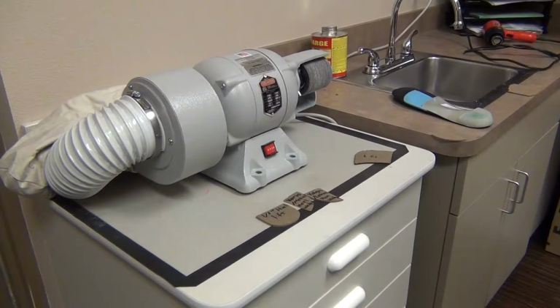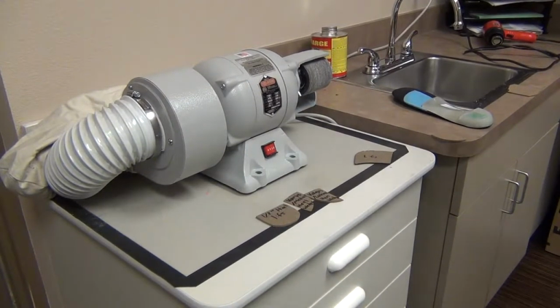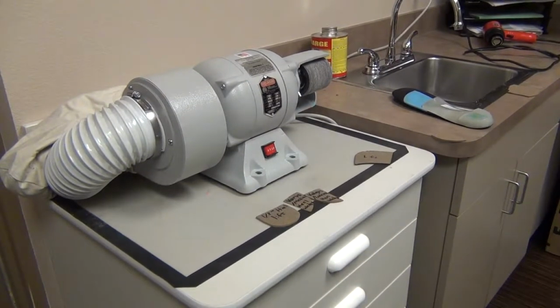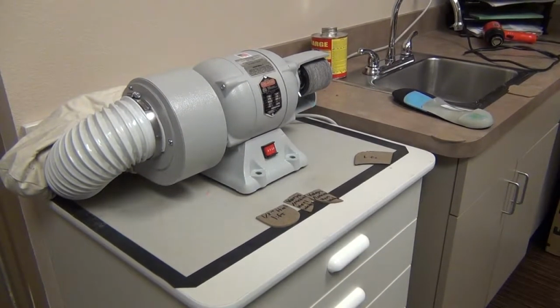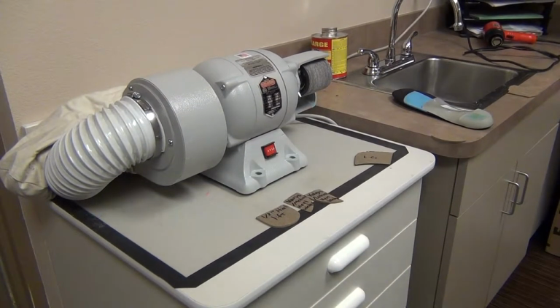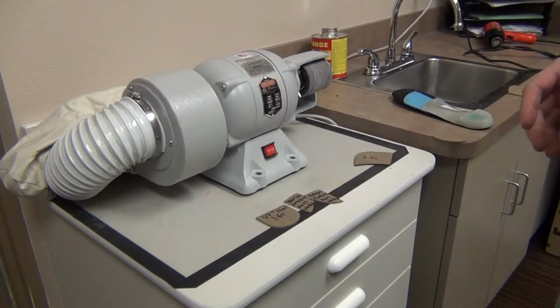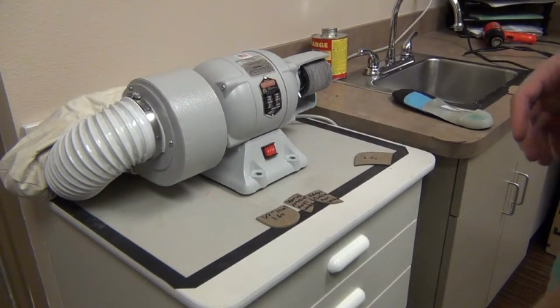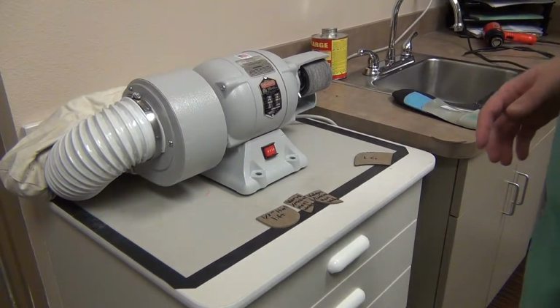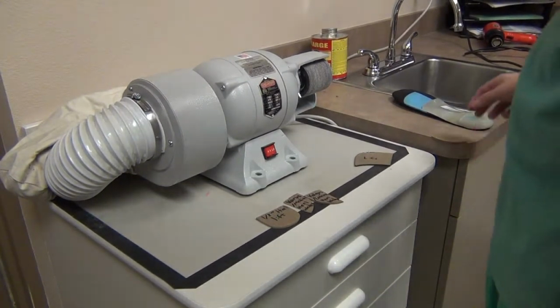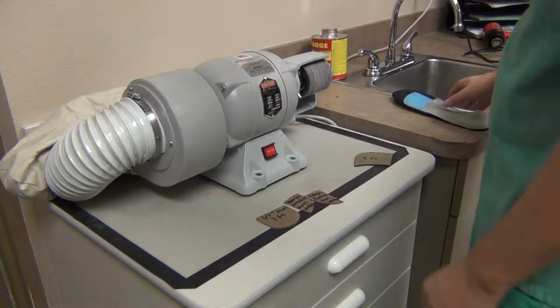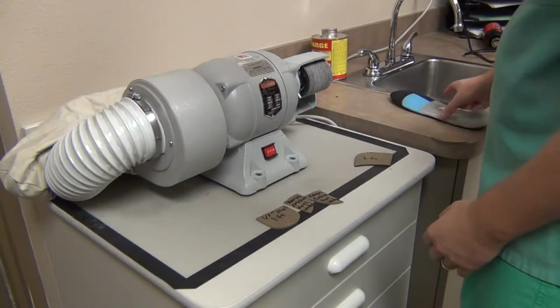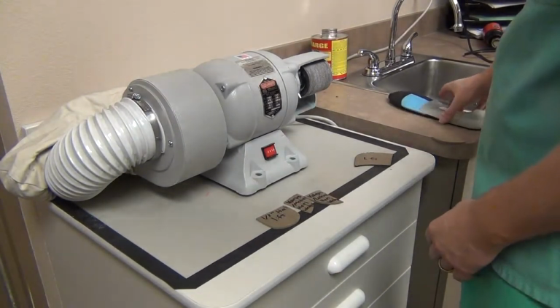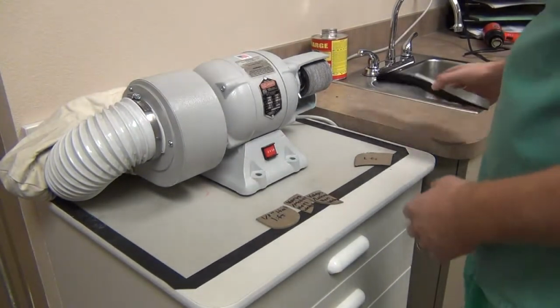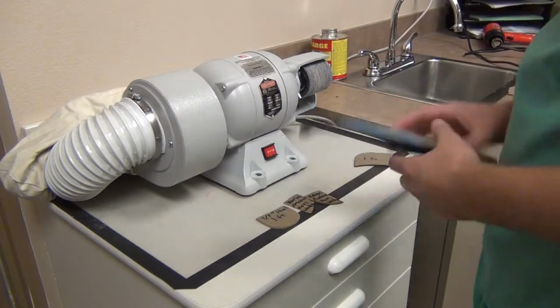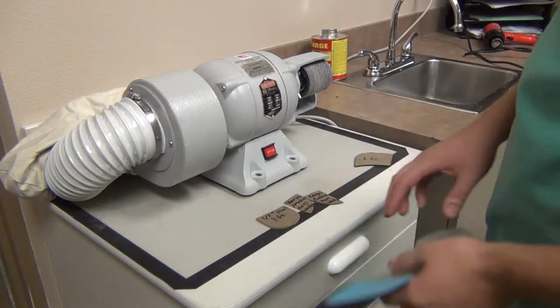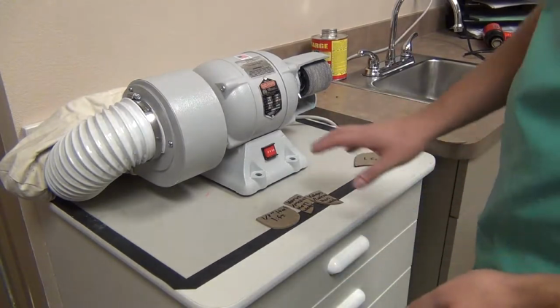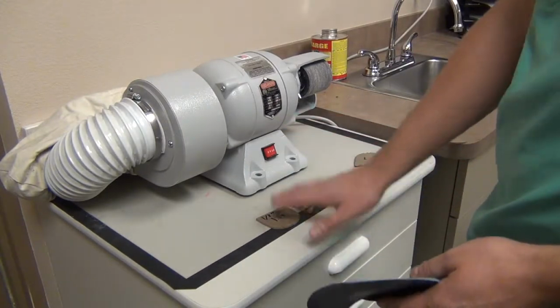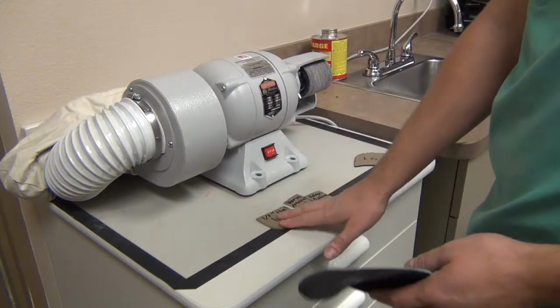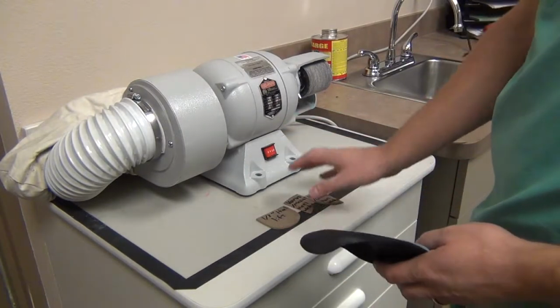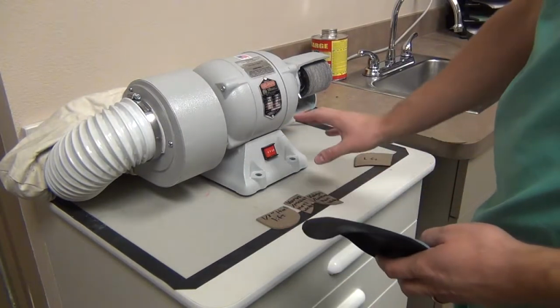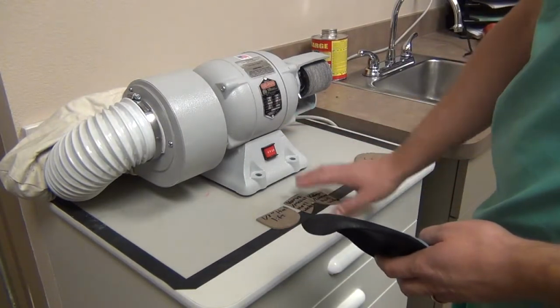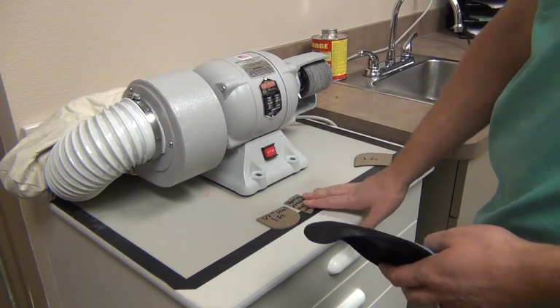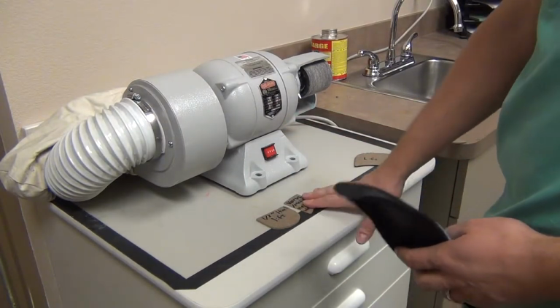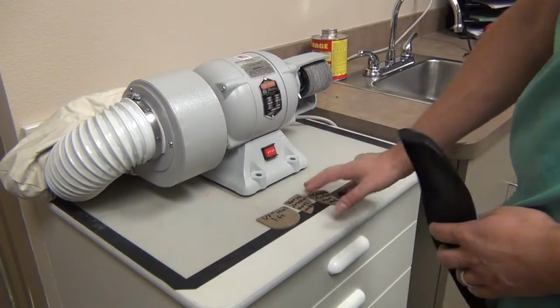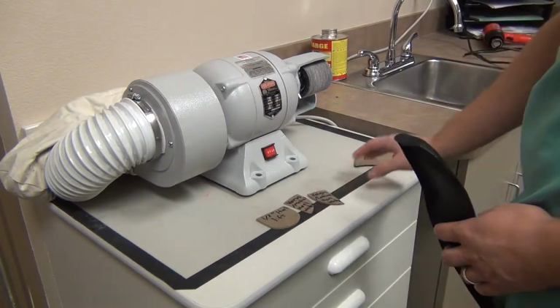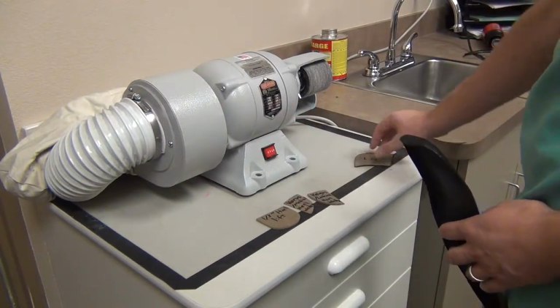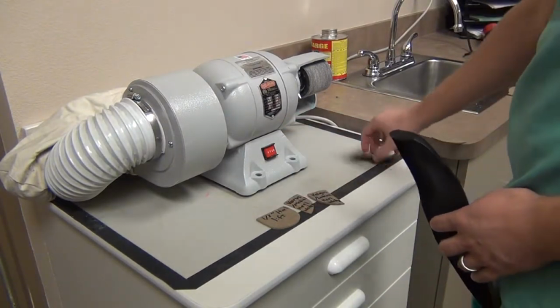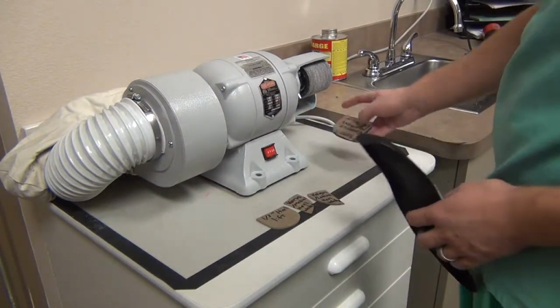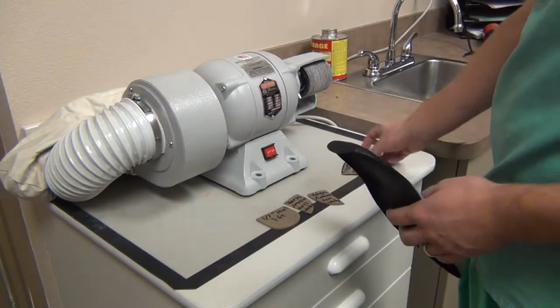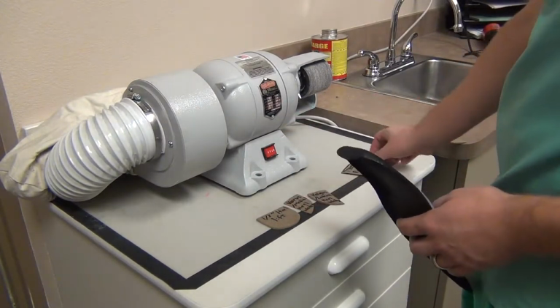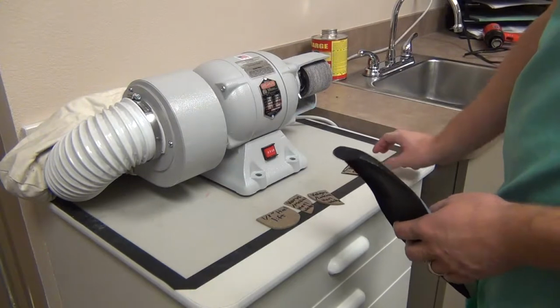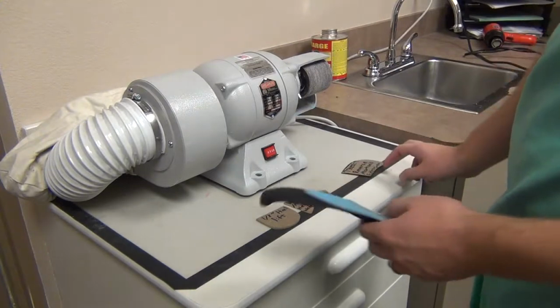In this second video of two on modifications to orthotics, we're going to talk about applying heel lifts, wedges to the backs of the heels, as well as reverse Morton's extension to orthotics.